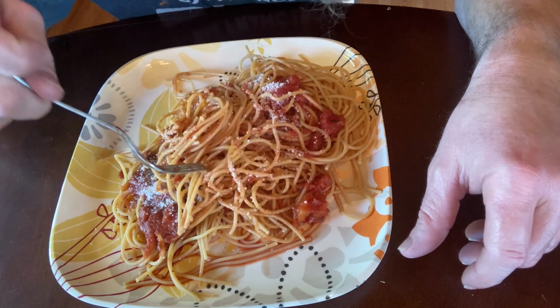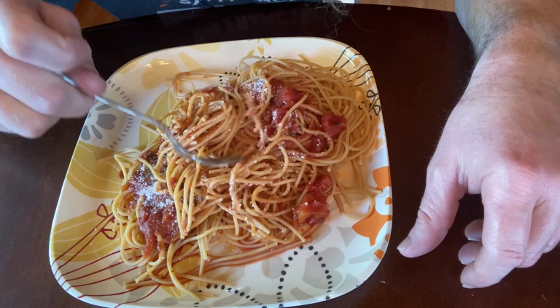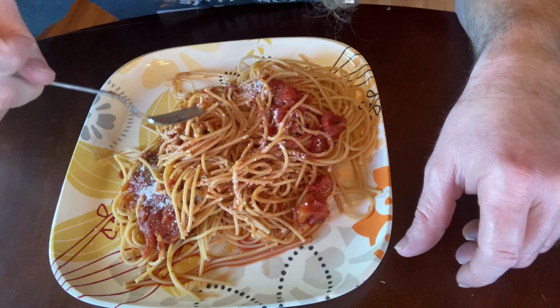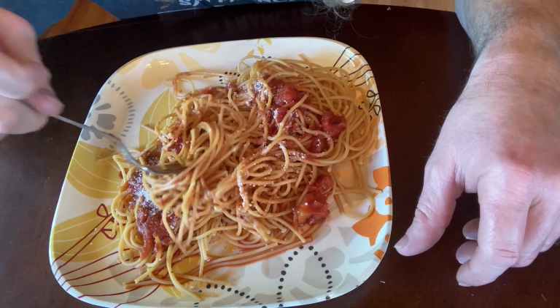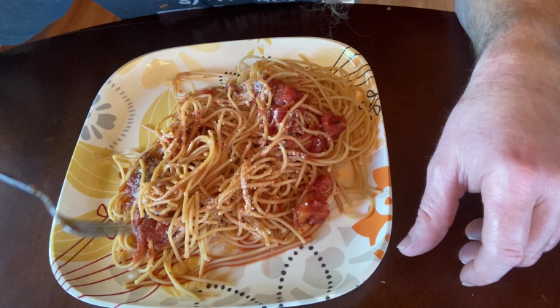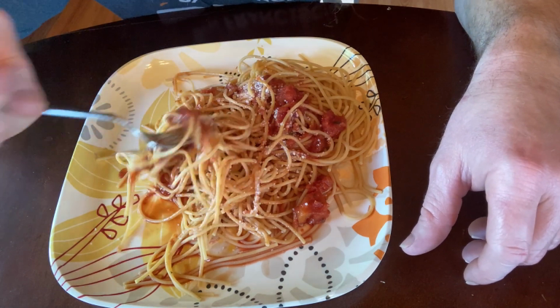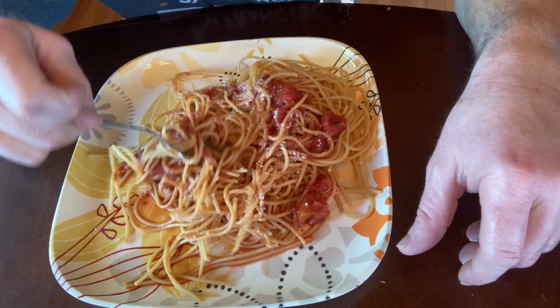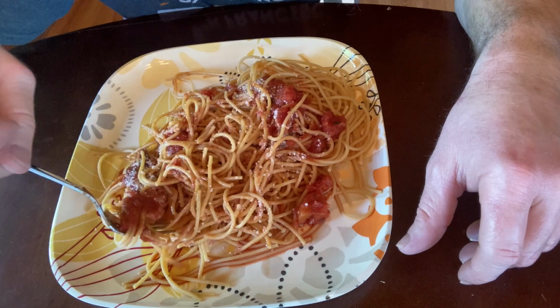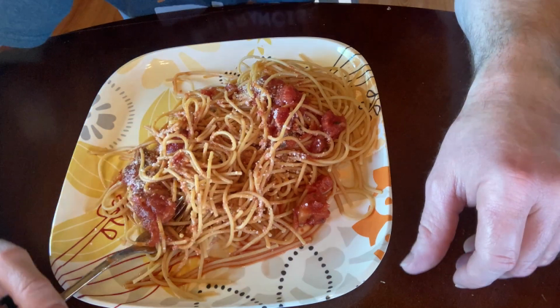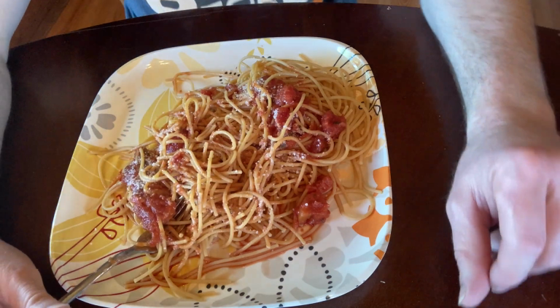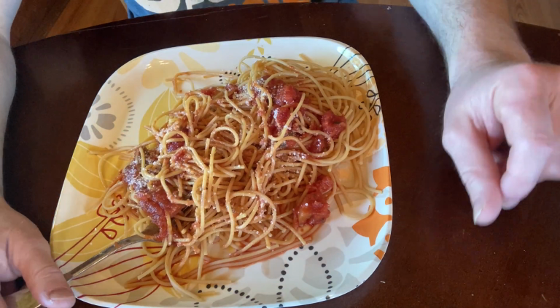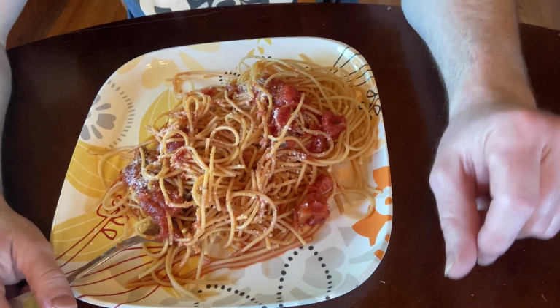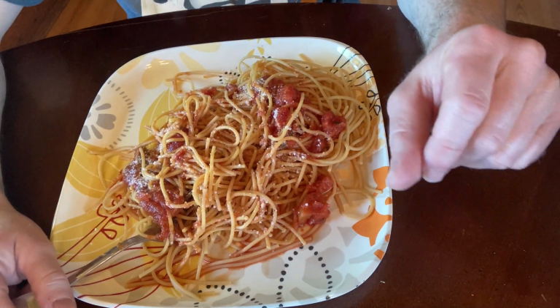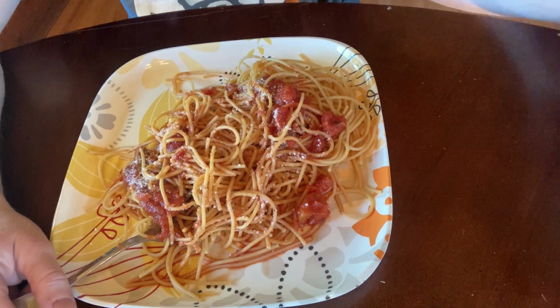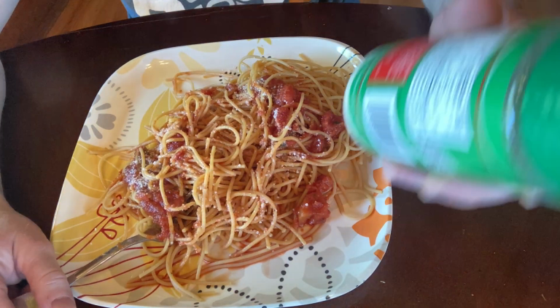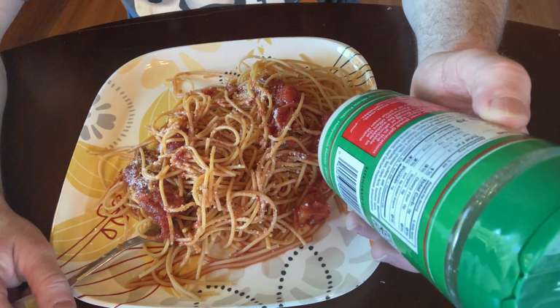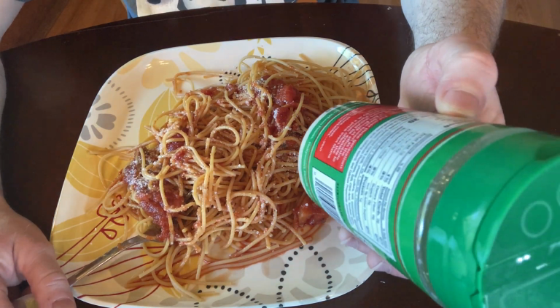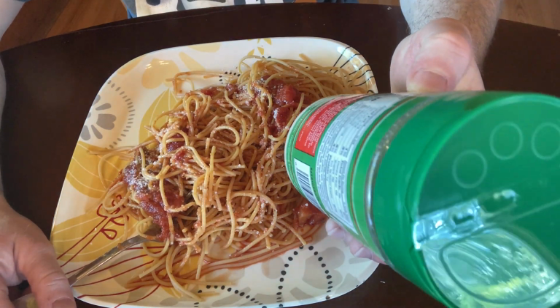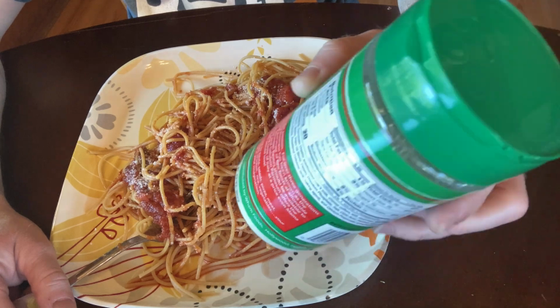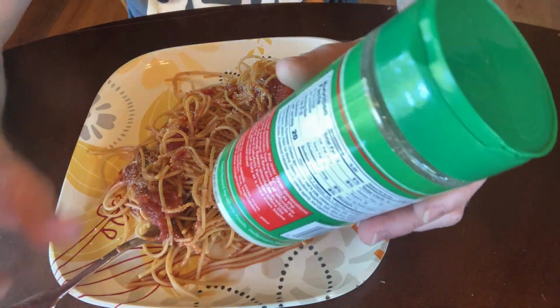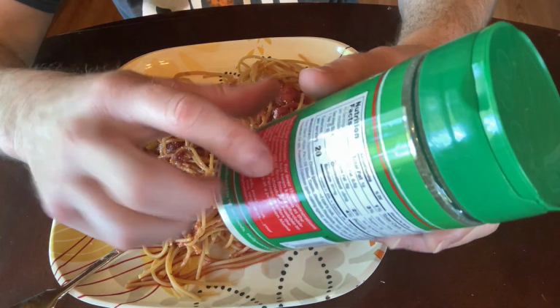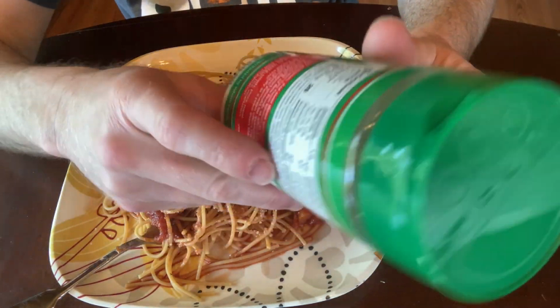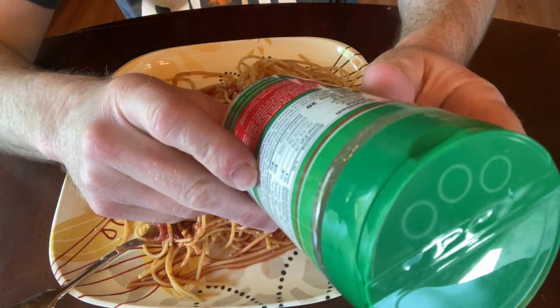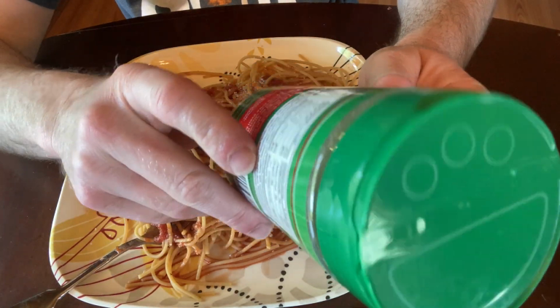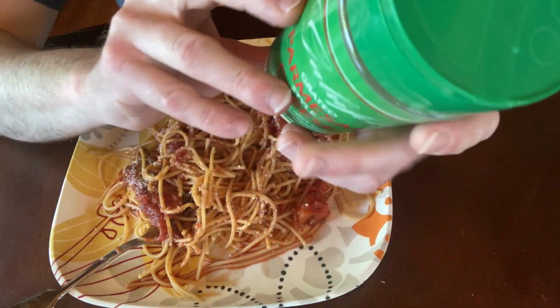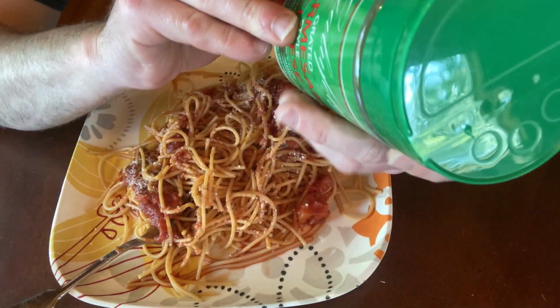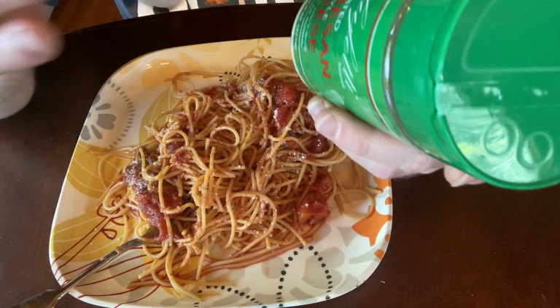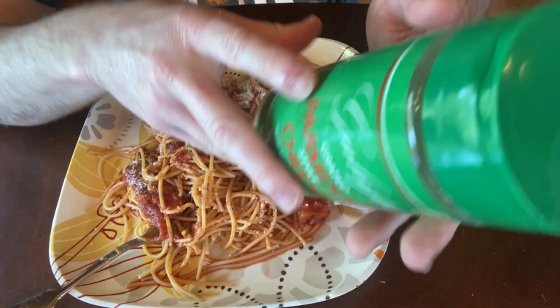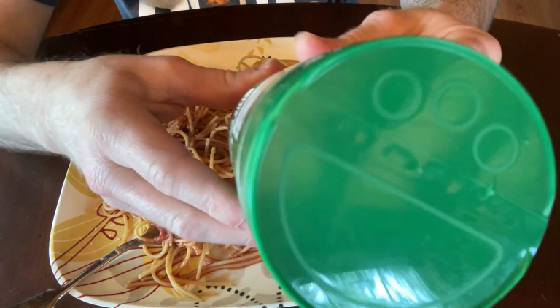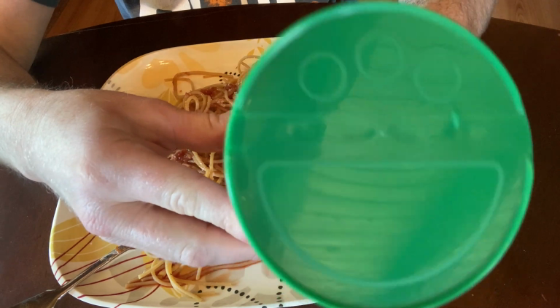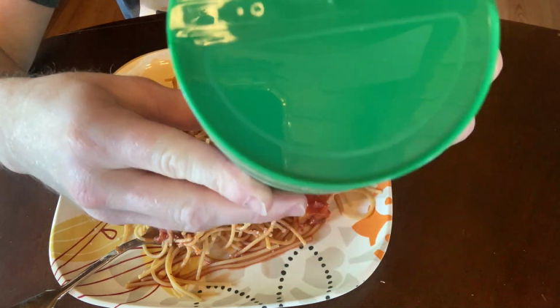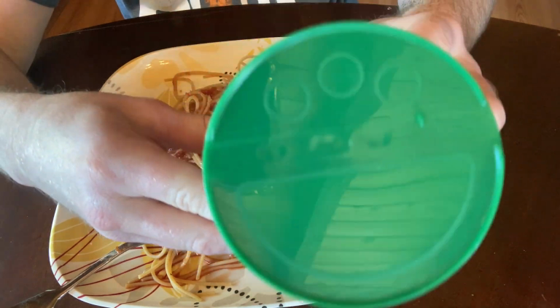Very nice. Really good to eat. I've had this before and it's pretty nice where you can add it to anything. It says here you can add it to pasta, salads, meat, sandwiches.